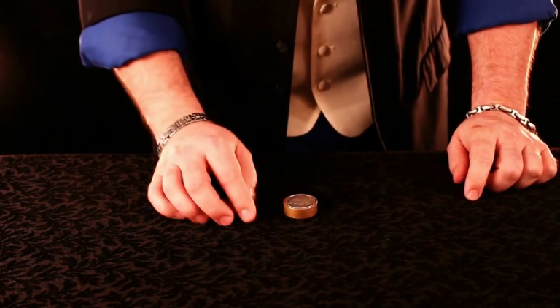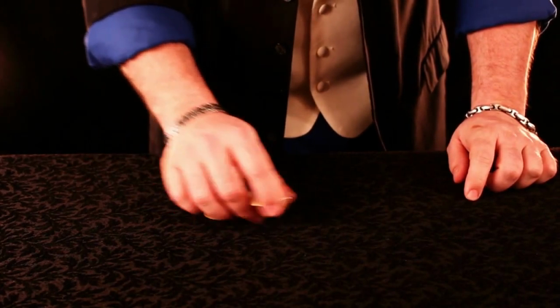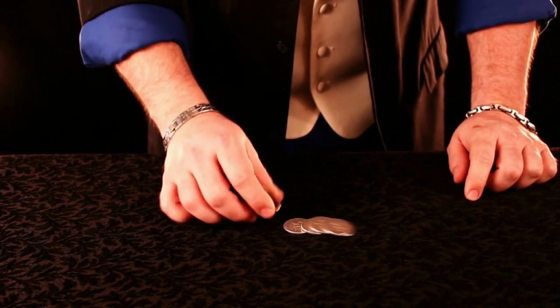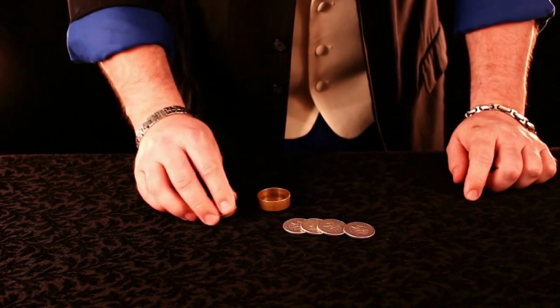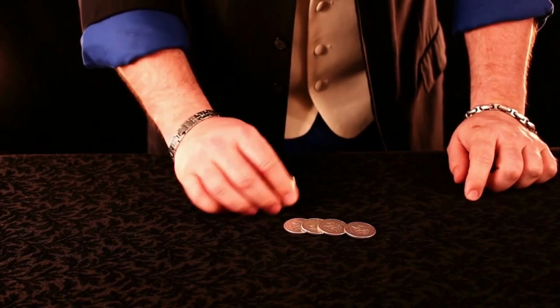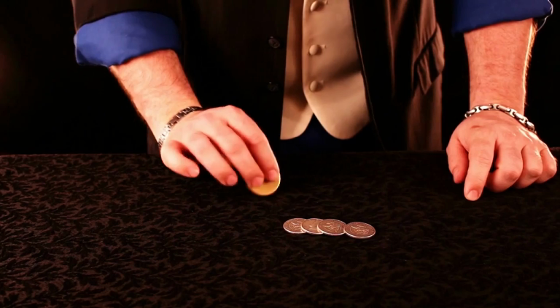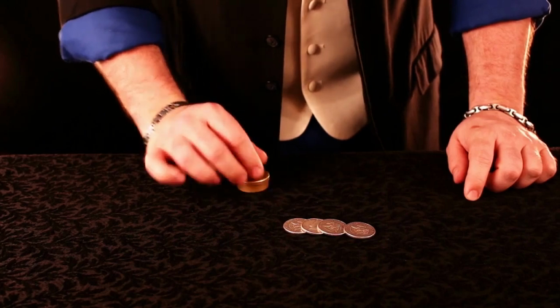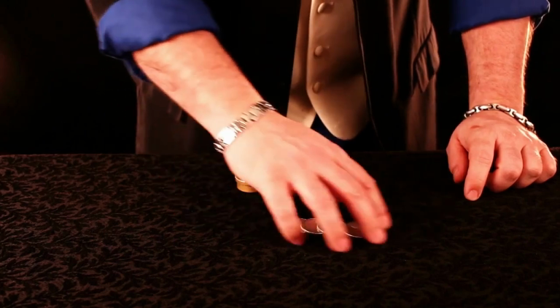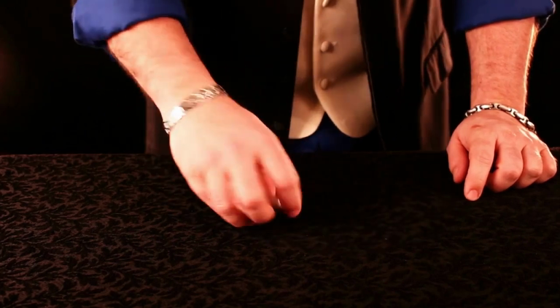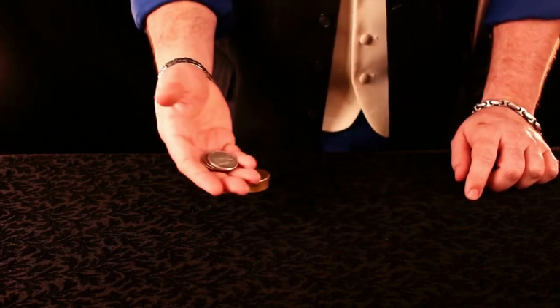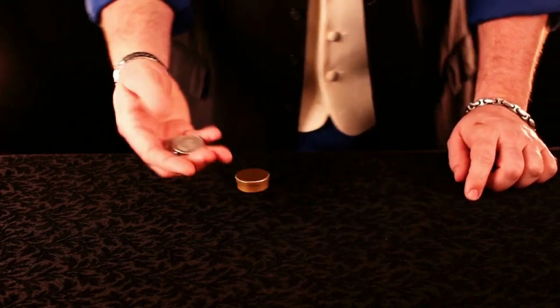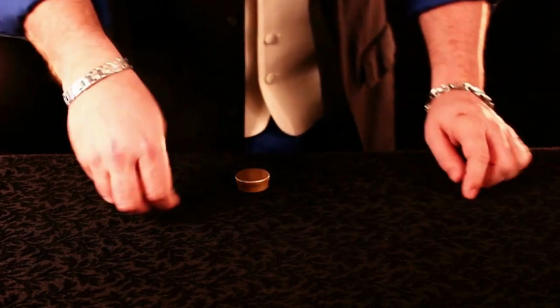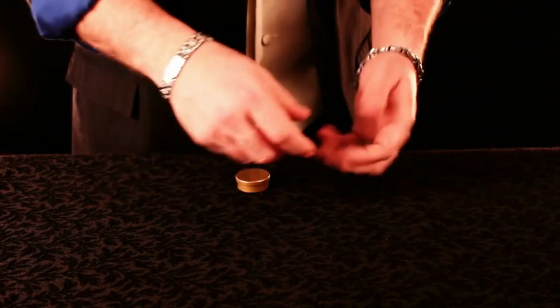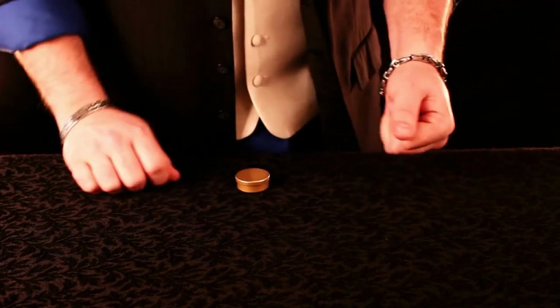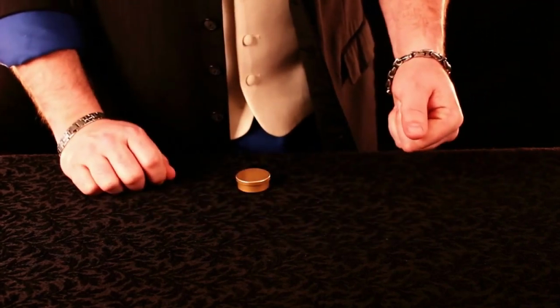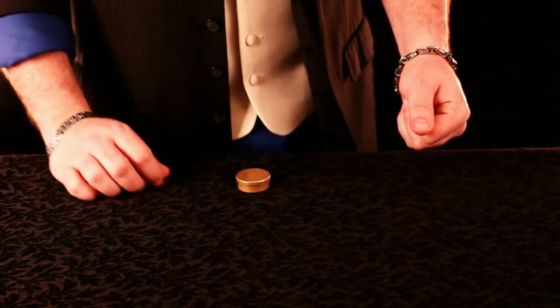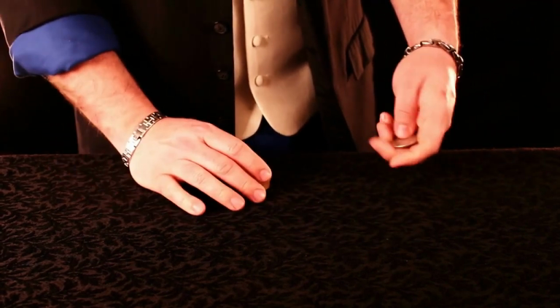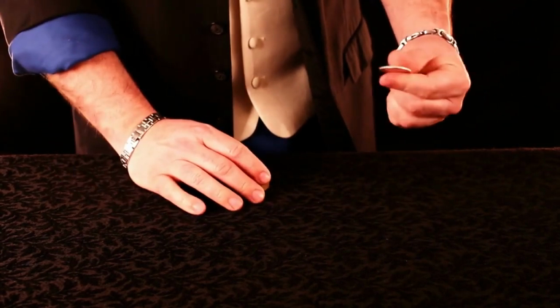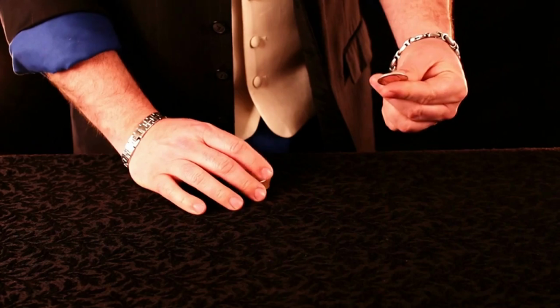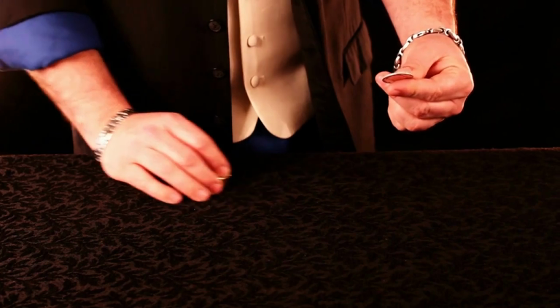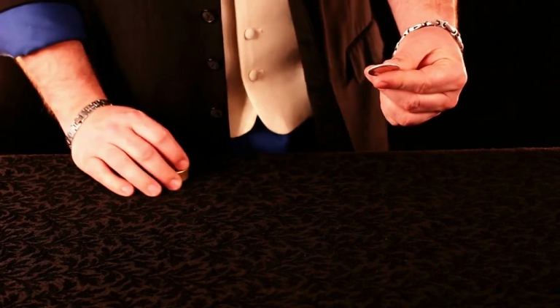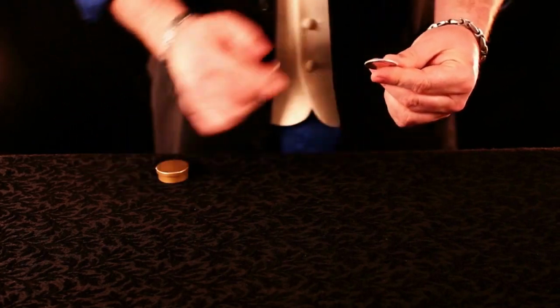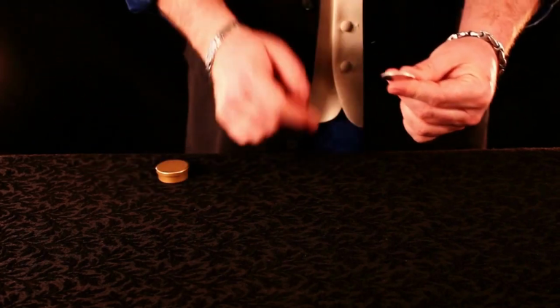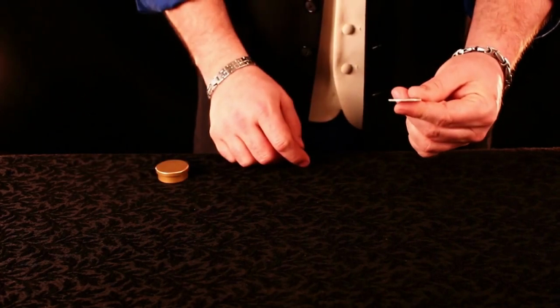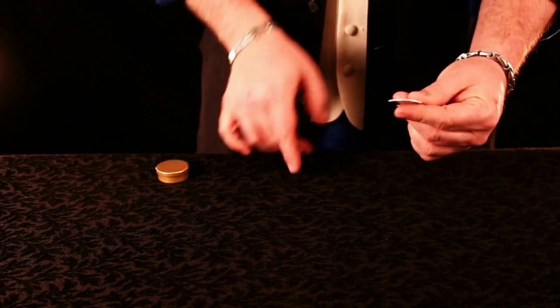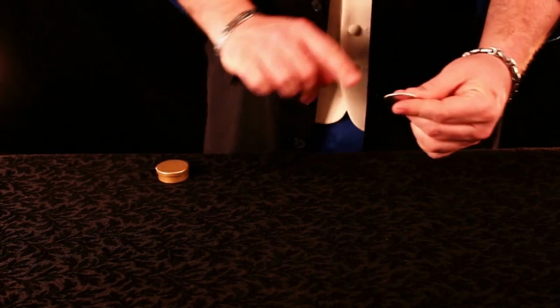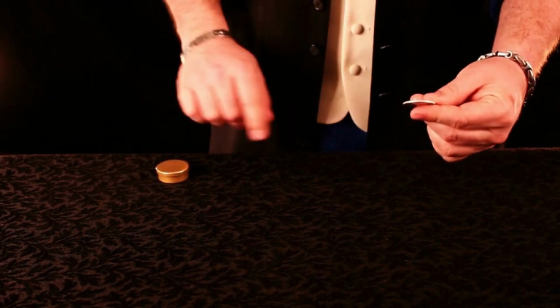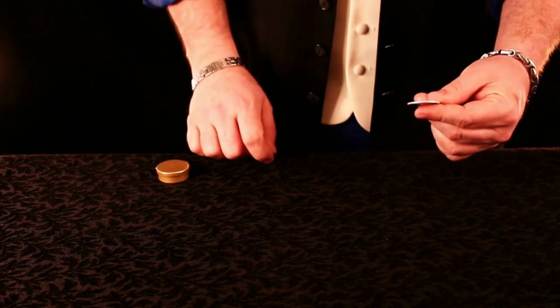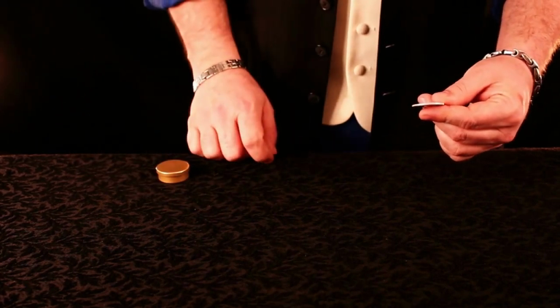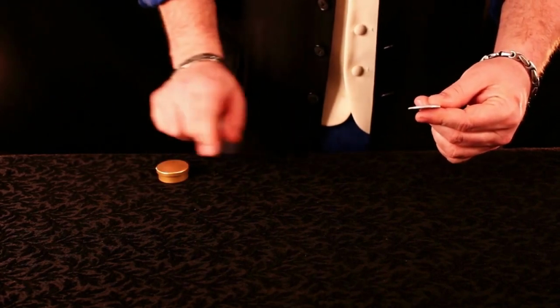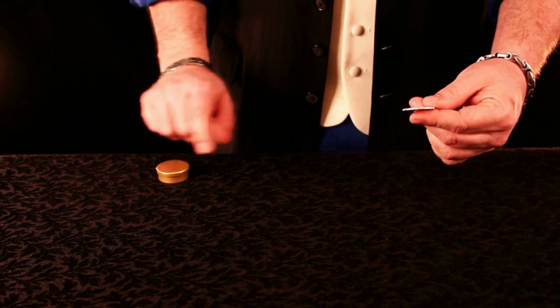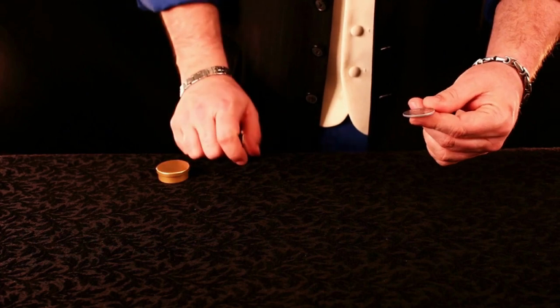I'd like to show you something that just uses four half dollars. The idea is very simple. What I wanted to be able to do was take that coin and hold it in this hand and make it disappear and reappear in the box across the table.